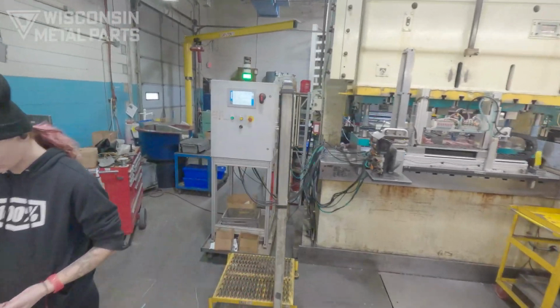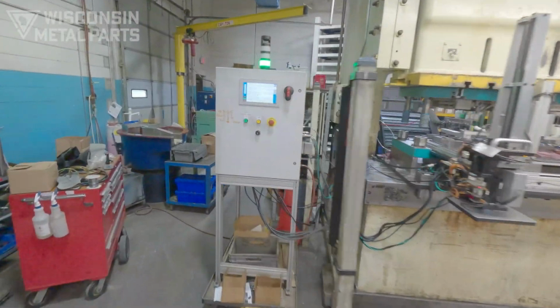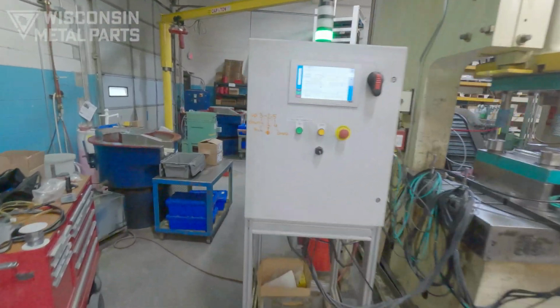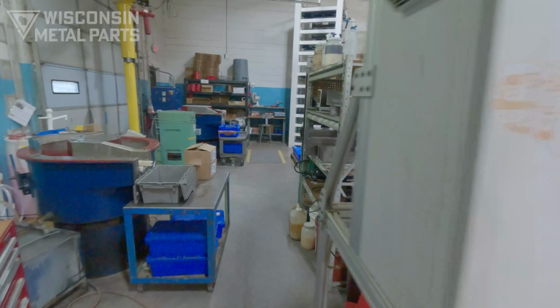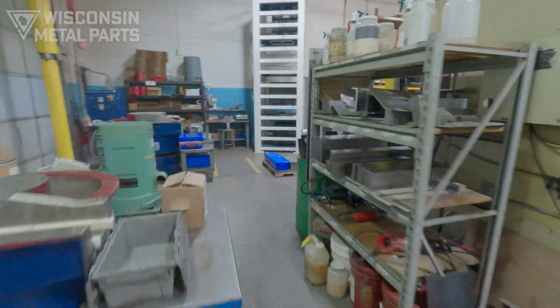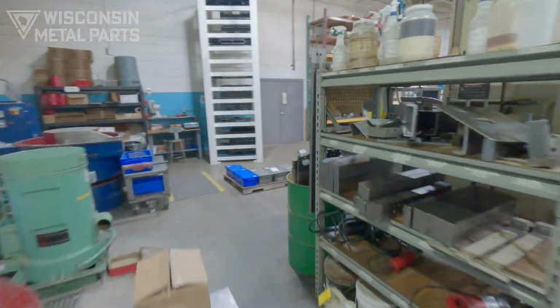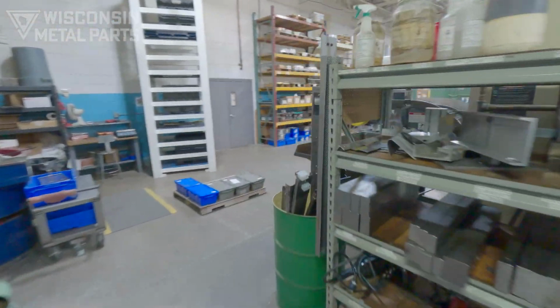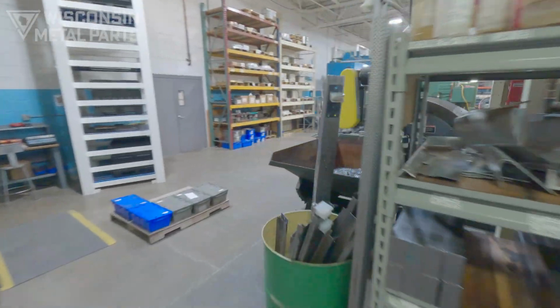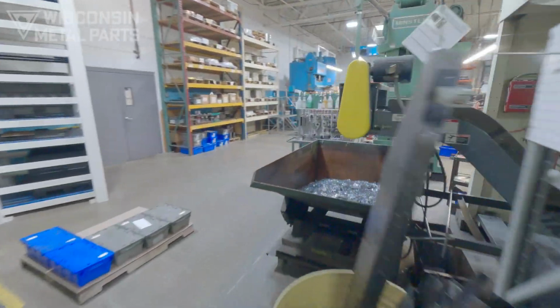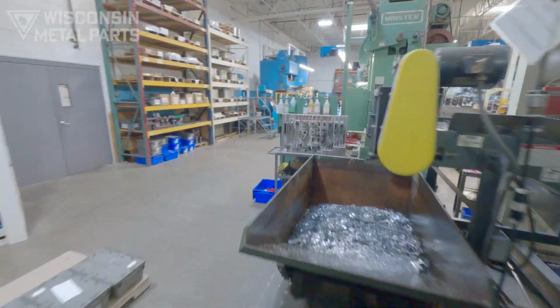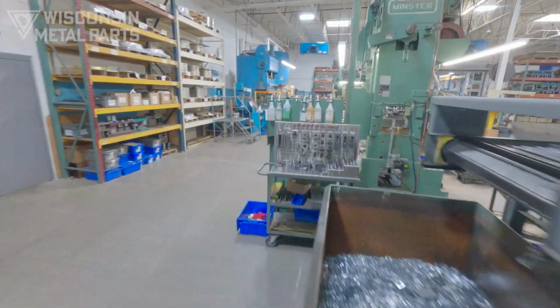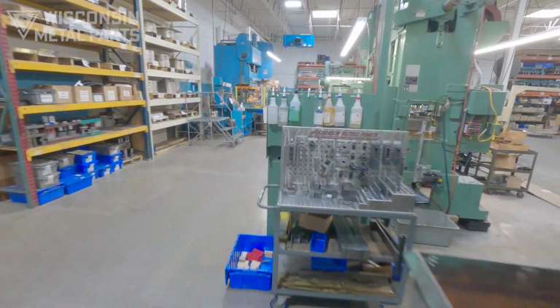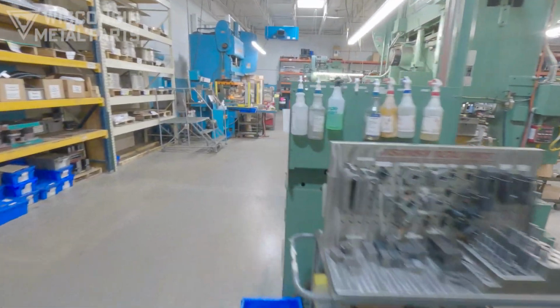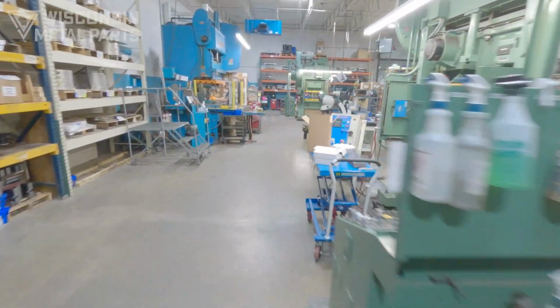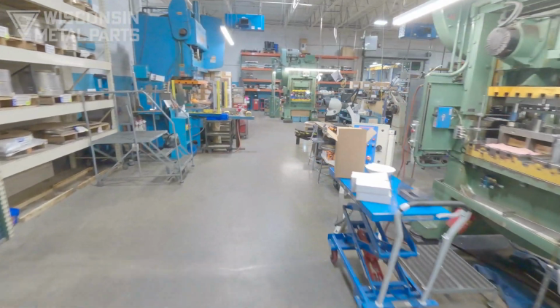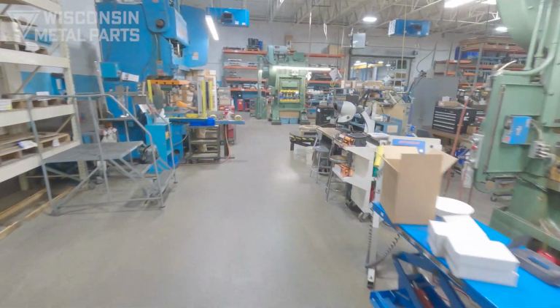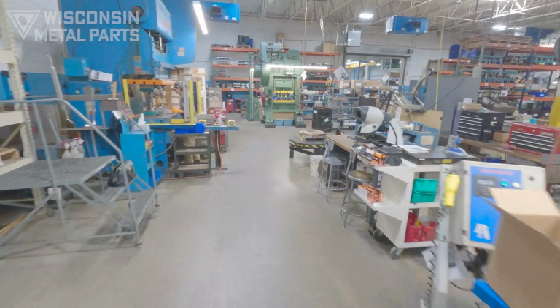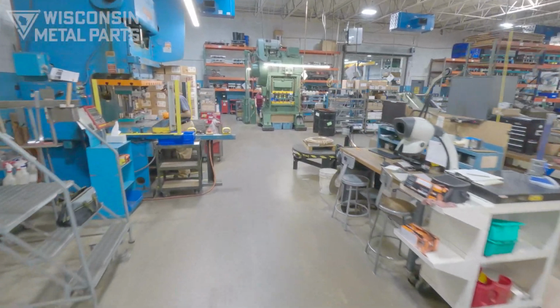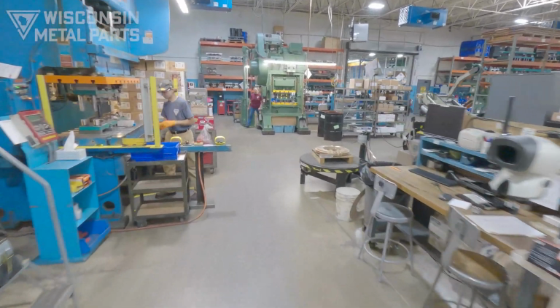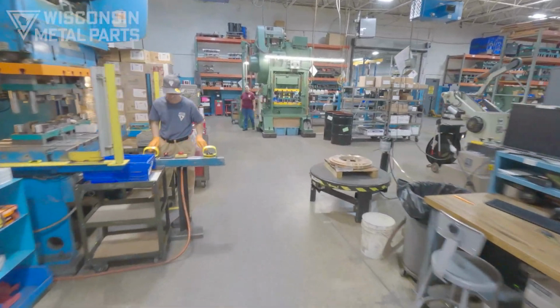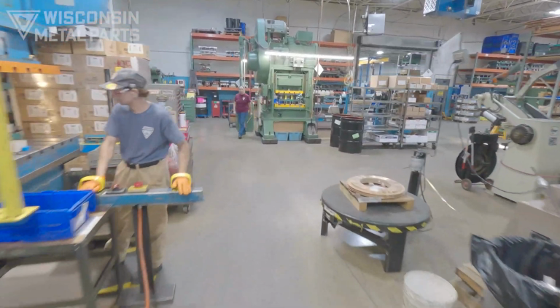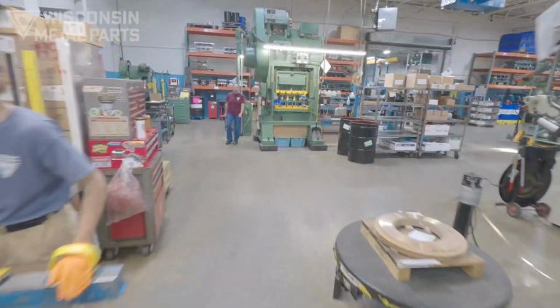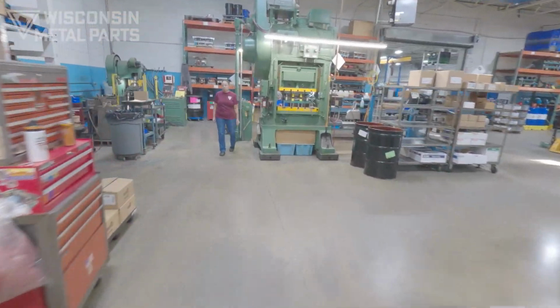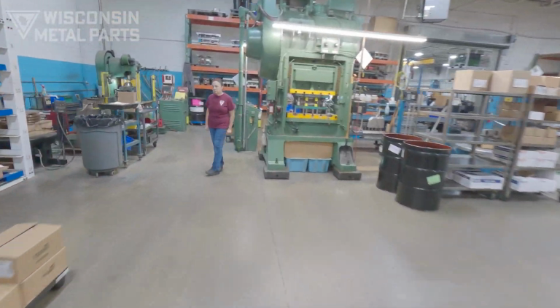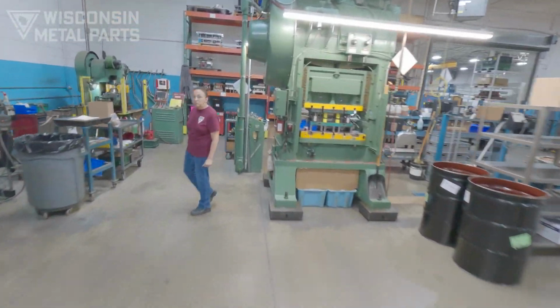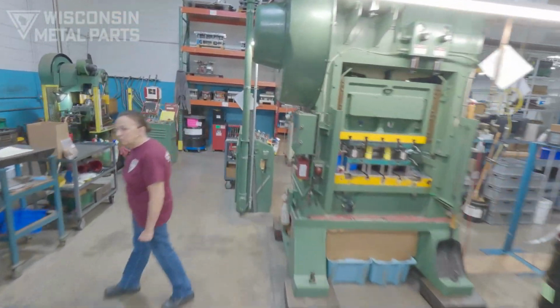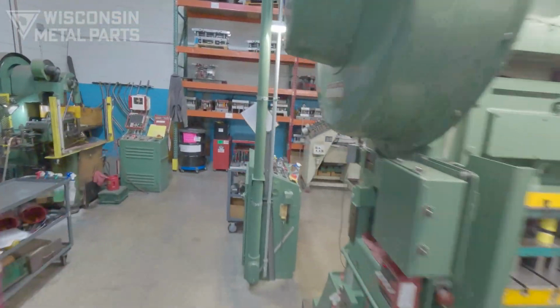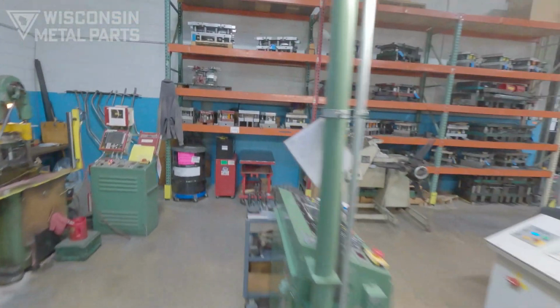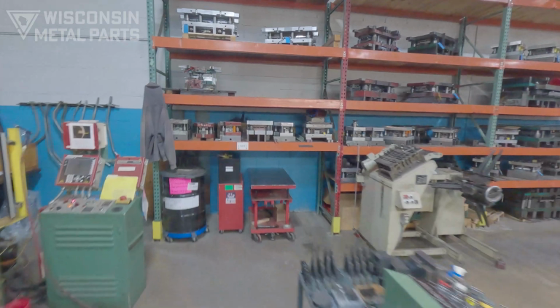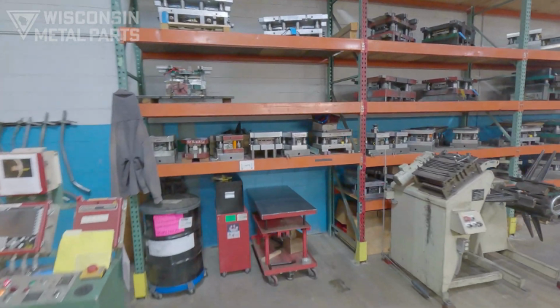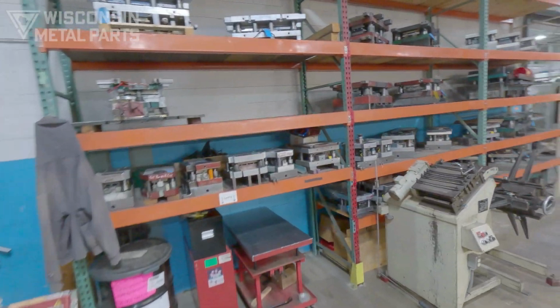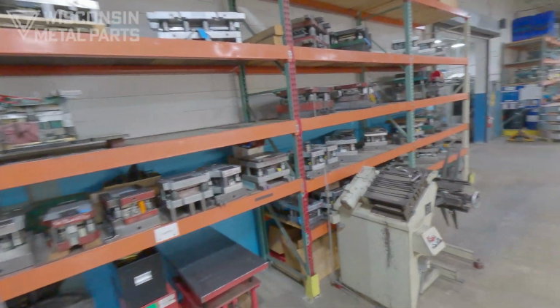Our presses are equipped to utilize die protection sensors, ensuring tooling safety and keeping non-conforming parts from being shipped. We run a variety of tooling, including progressive, transfer, forming, and drawing dies.